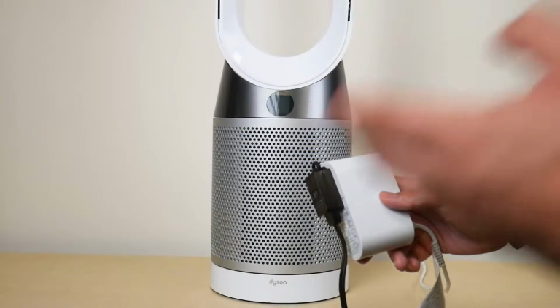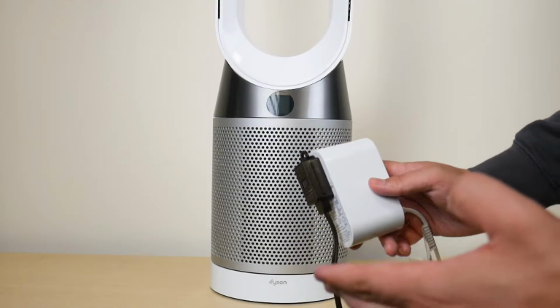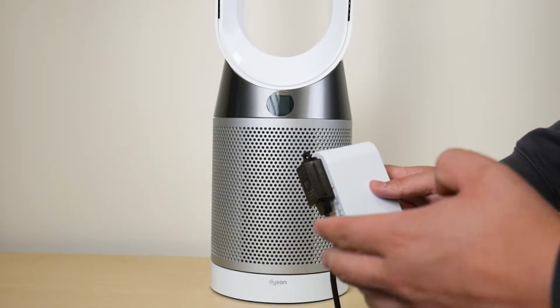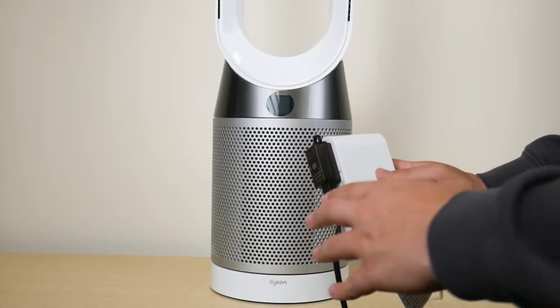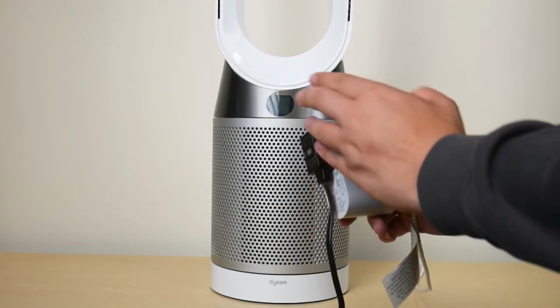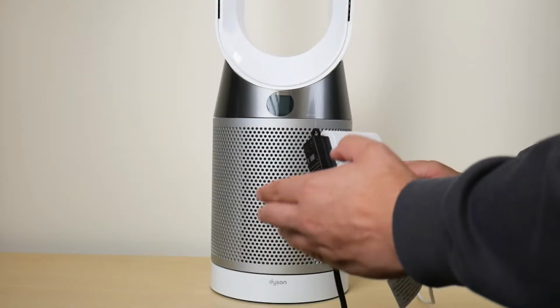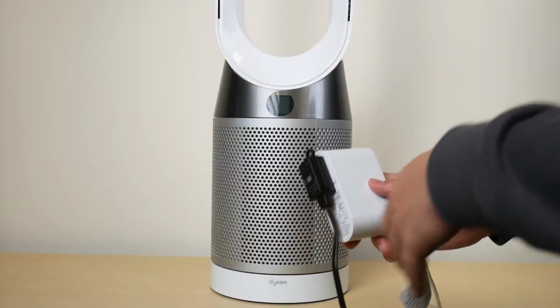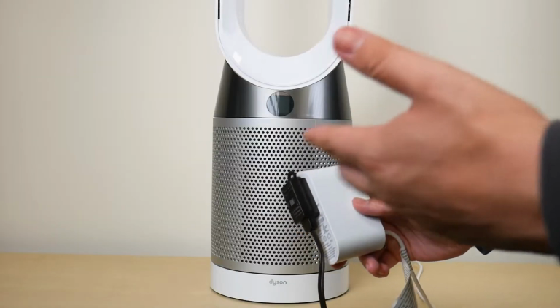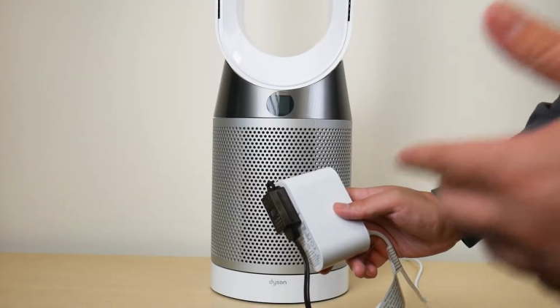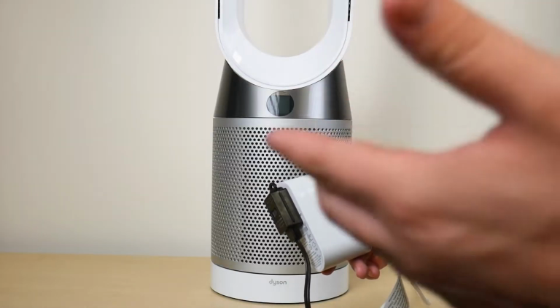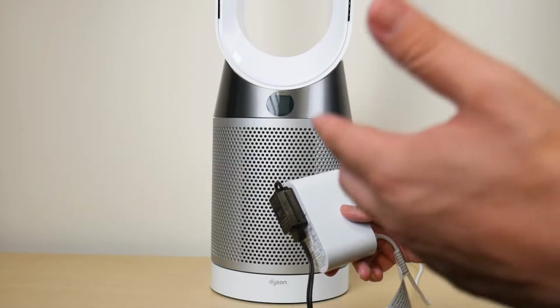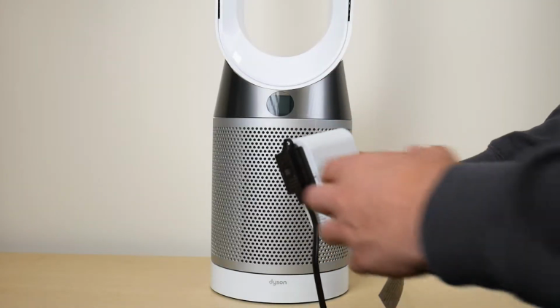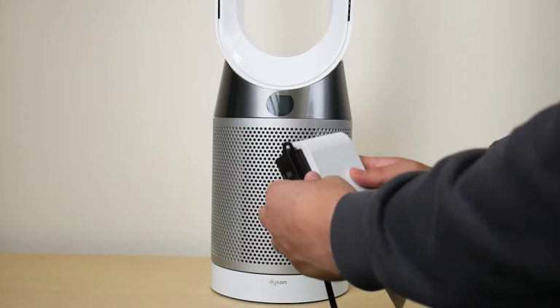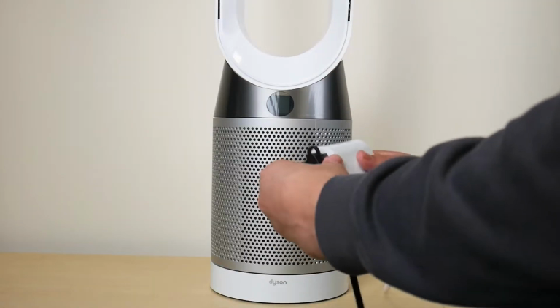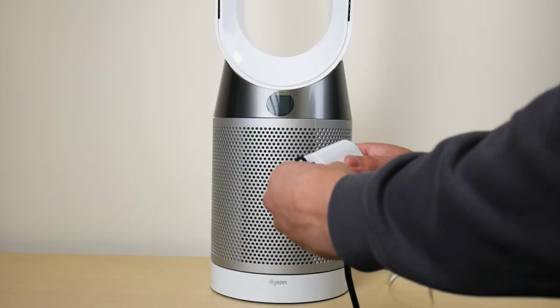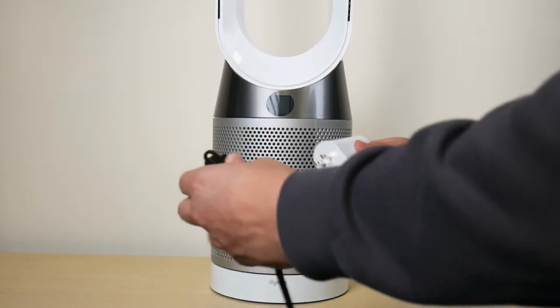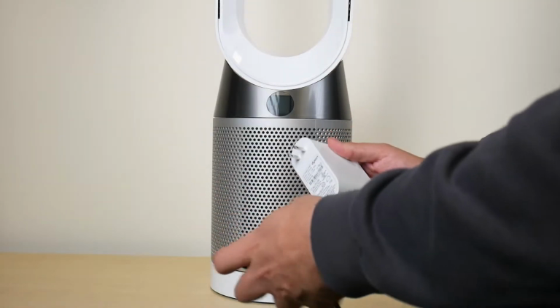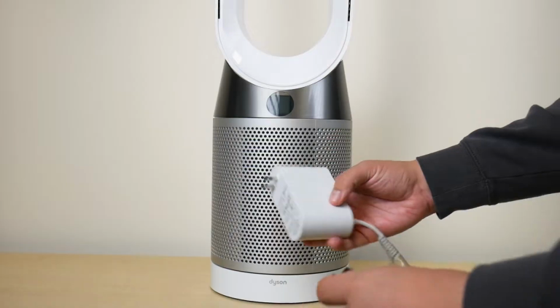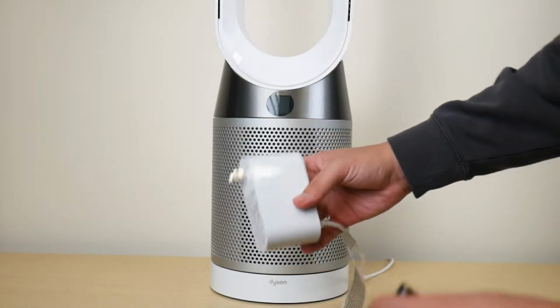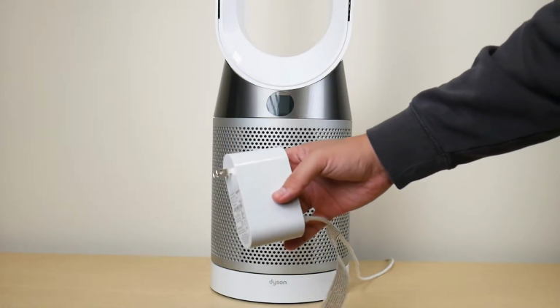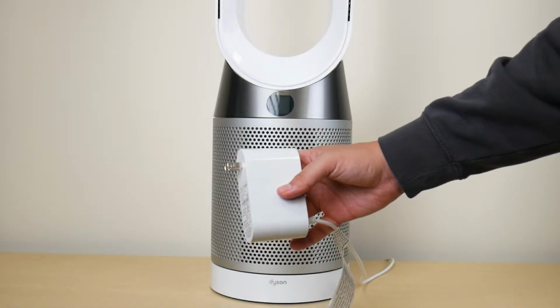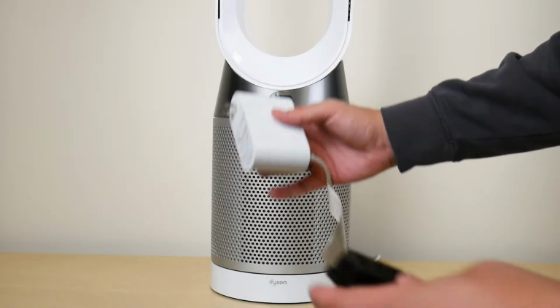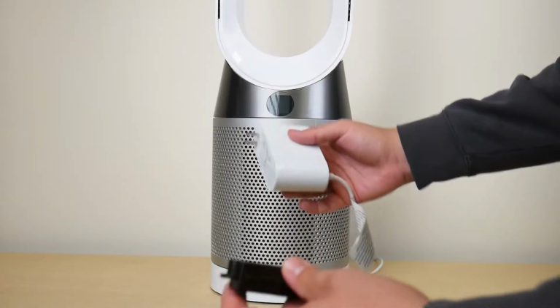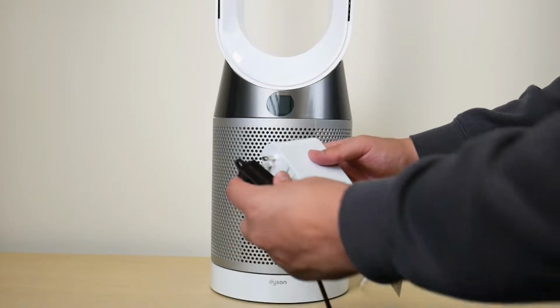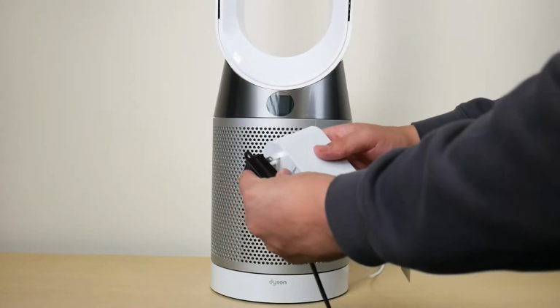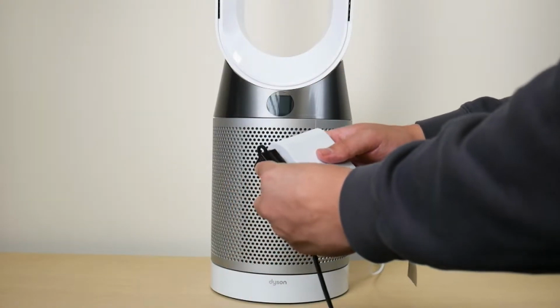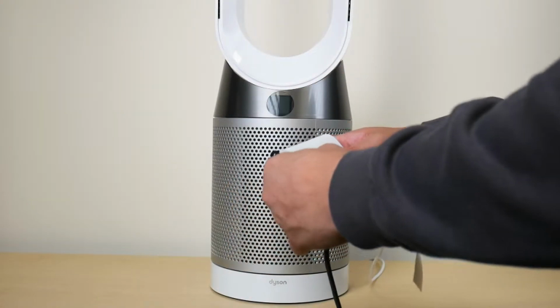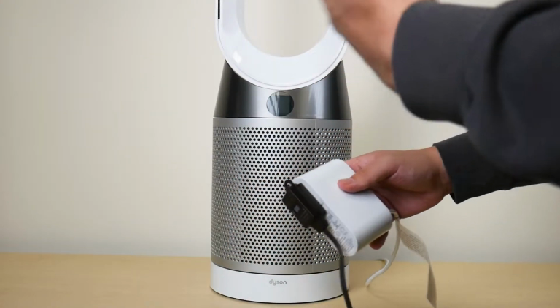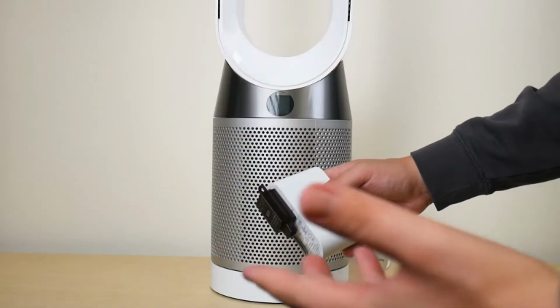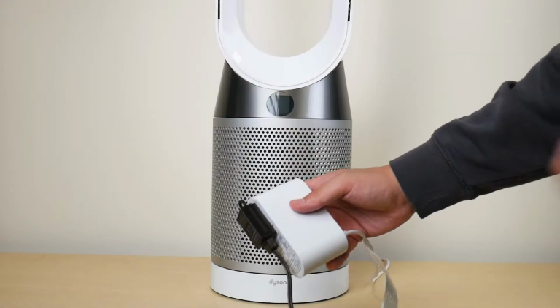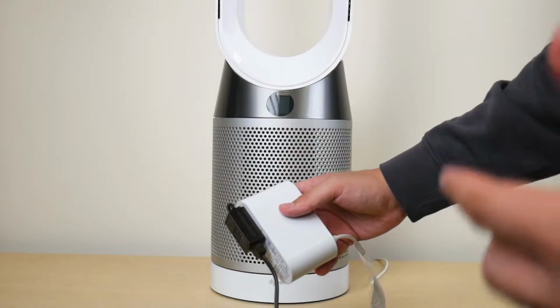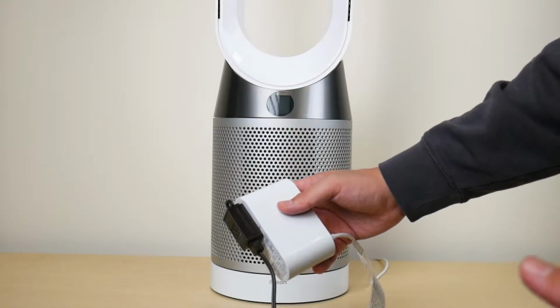The first troubleshooting tip is probably the simplest one, and you've probably heard it before: simply disconnect the fan for about 20 to 30 seconds and then plug it back in and try to pair it with your Dyson Link app.